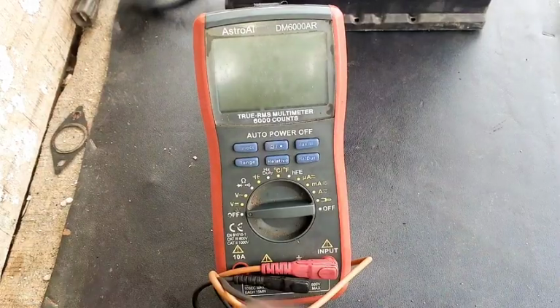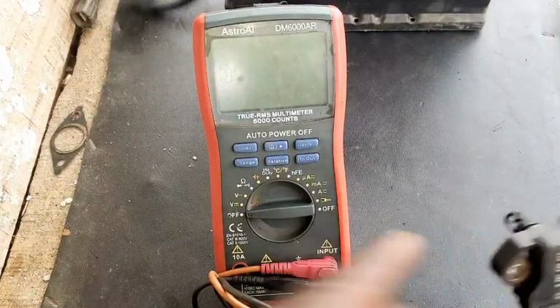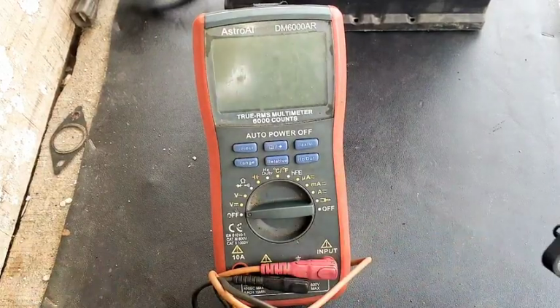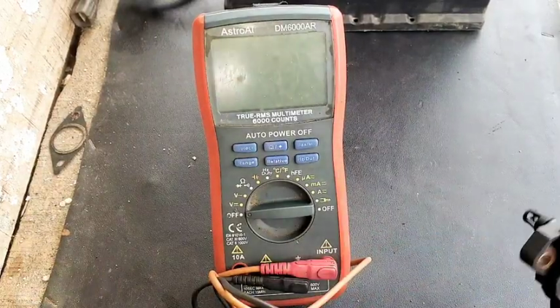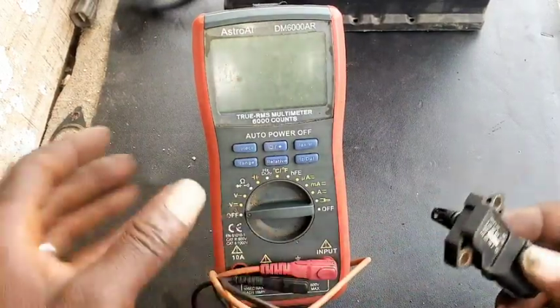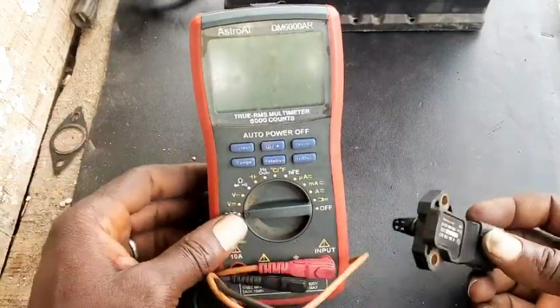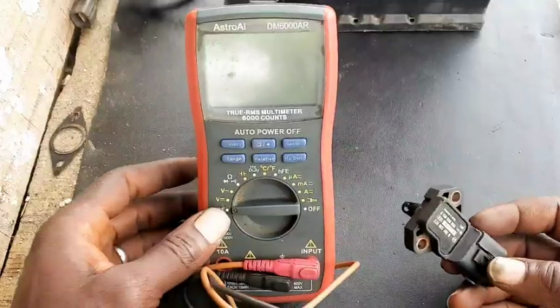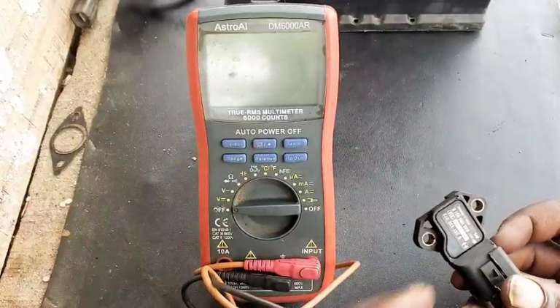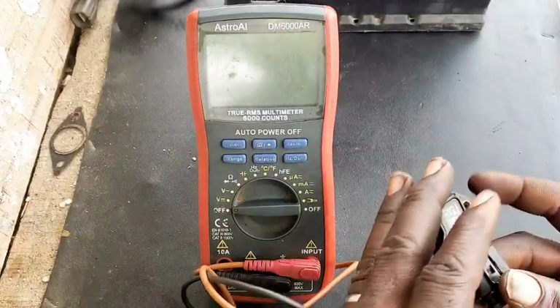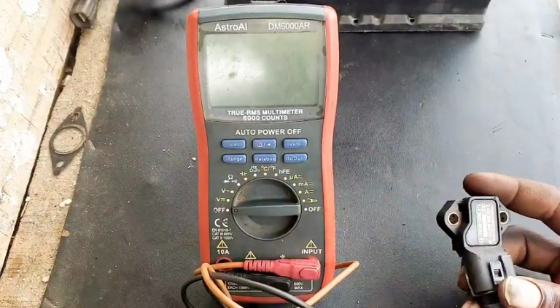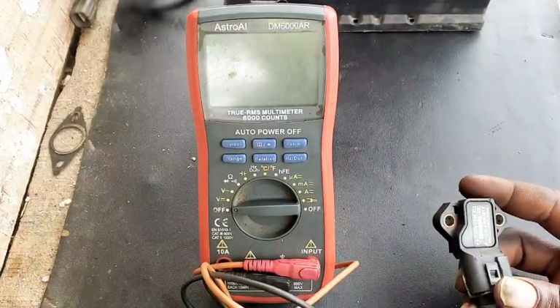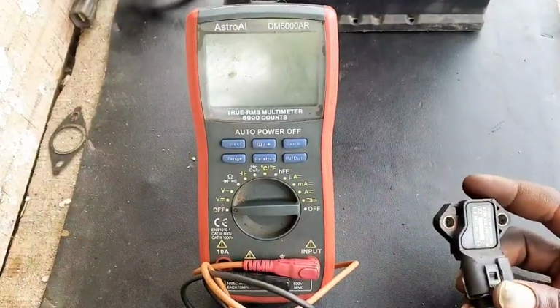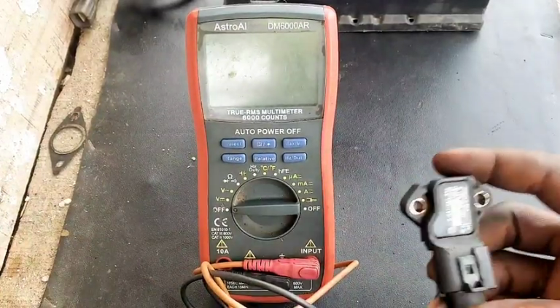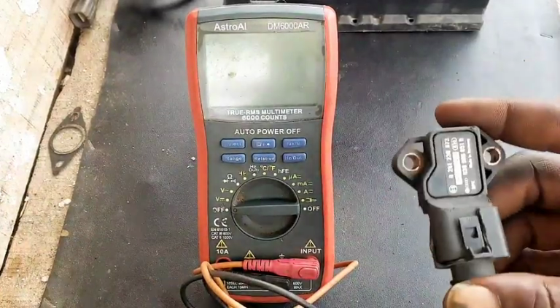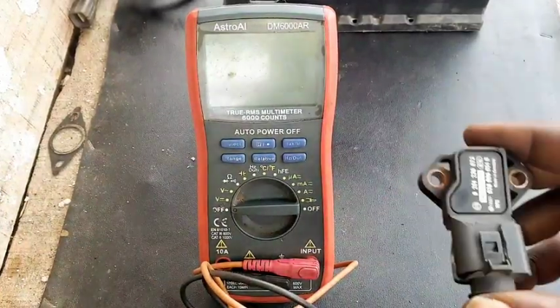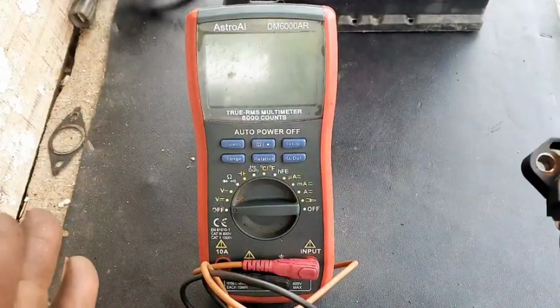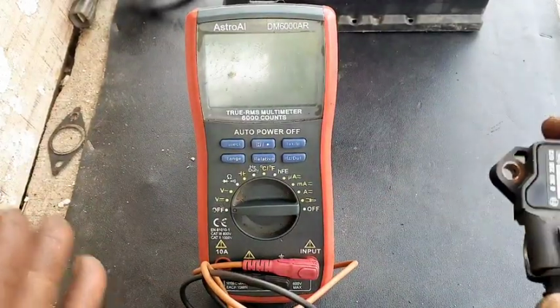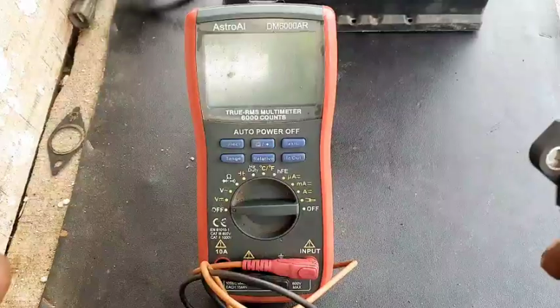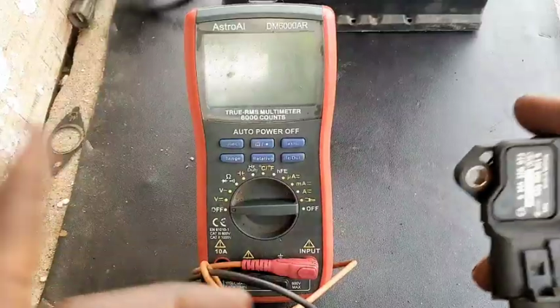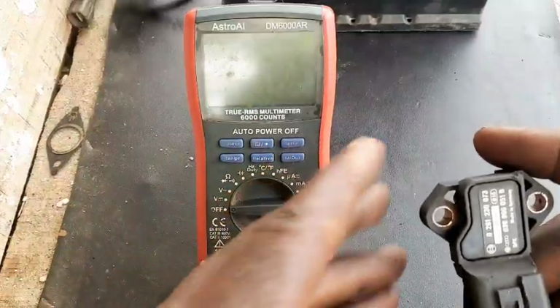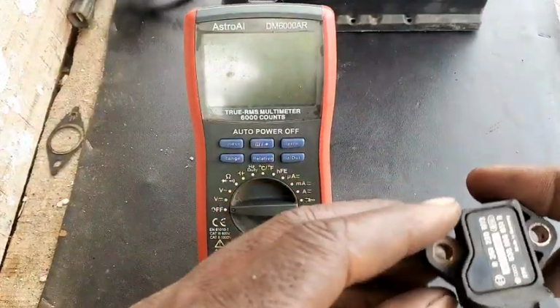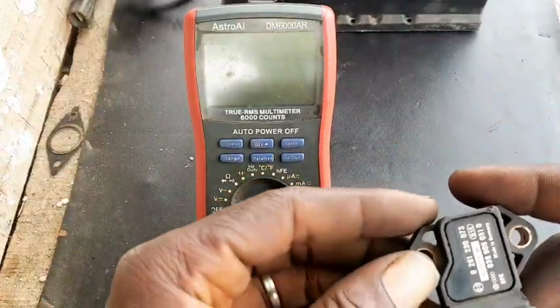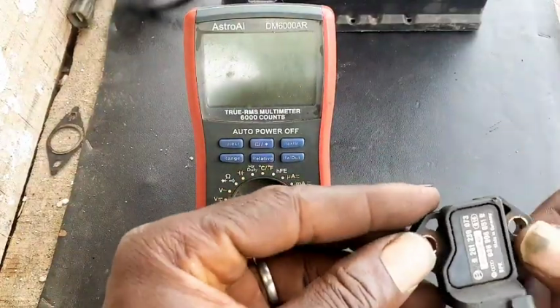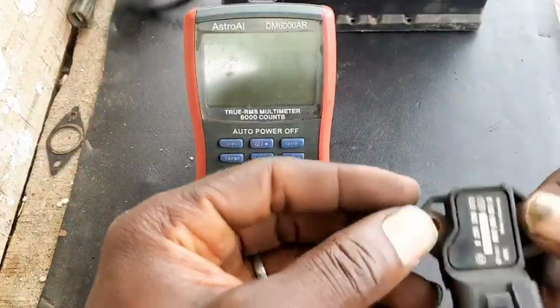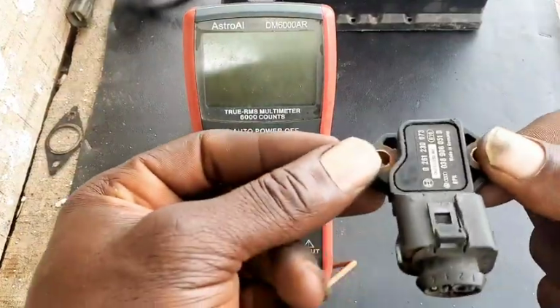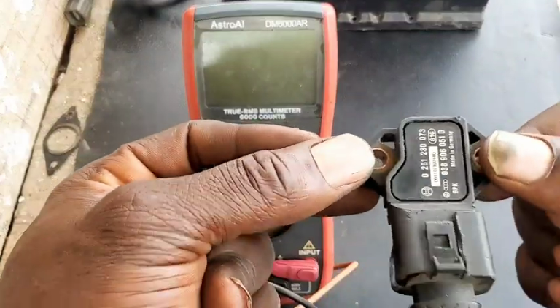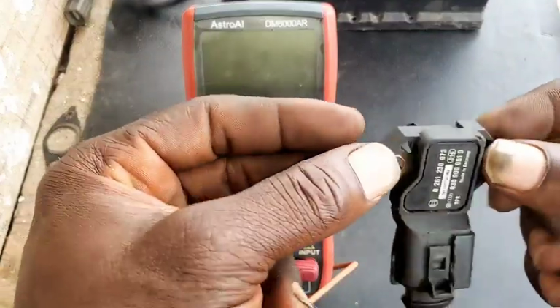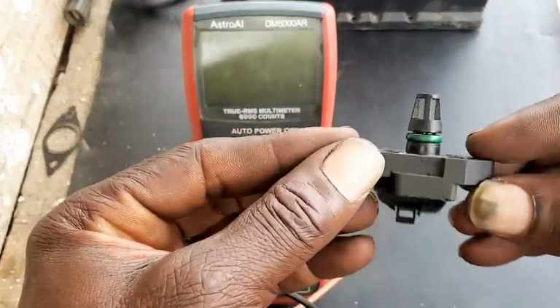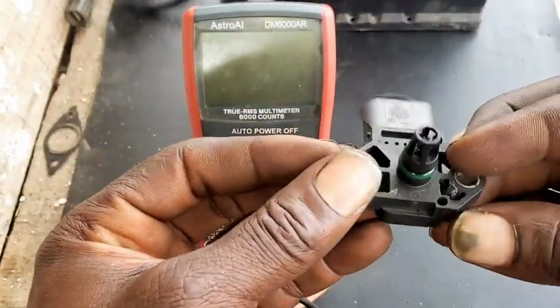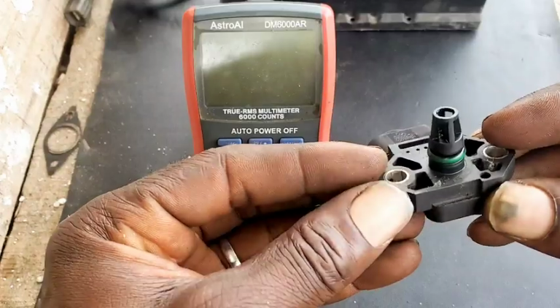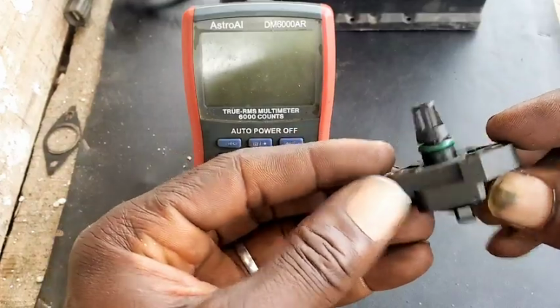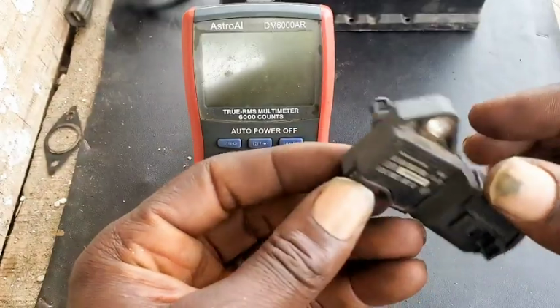The first thing I want to teach you guys here on this MAP sensor is that depending on the car make and model, you can see it in a different configuration. But for this one here, for most European models — Audi, Volkswagen — this is, technically speaking, their MAP sensor.